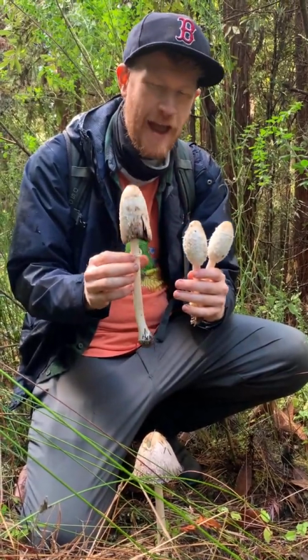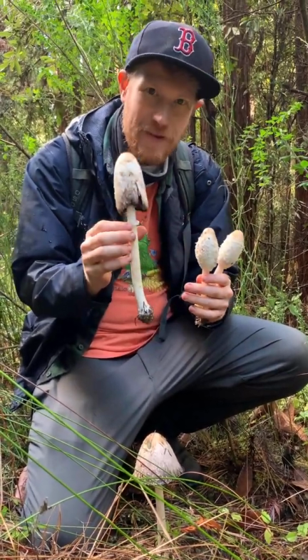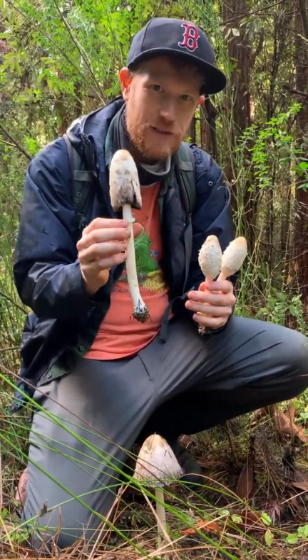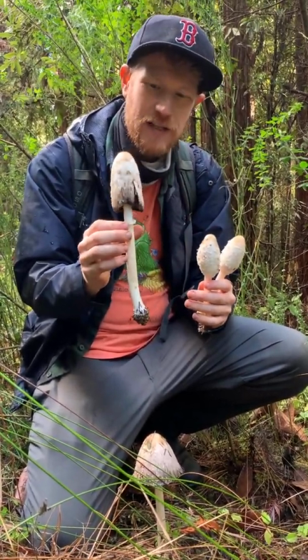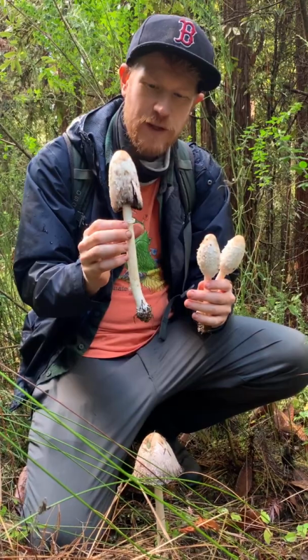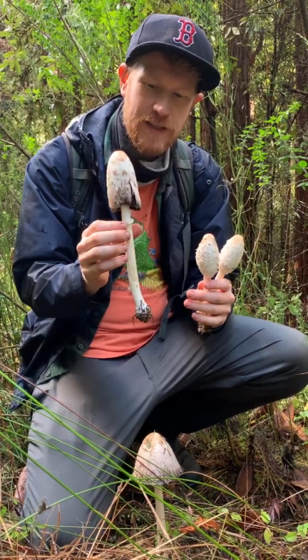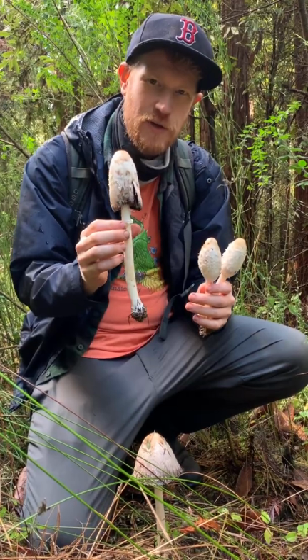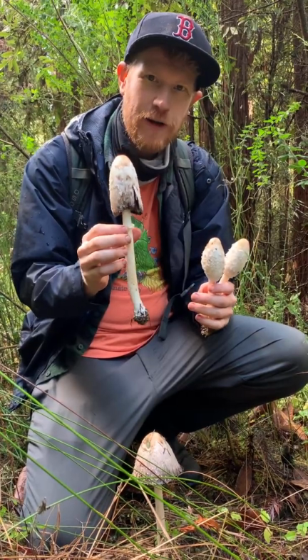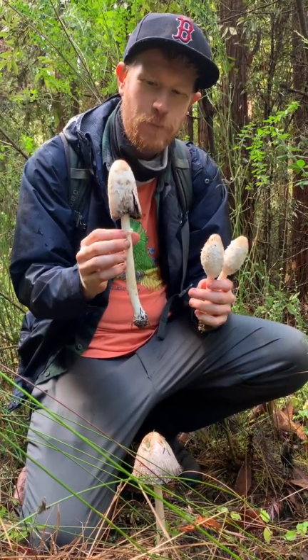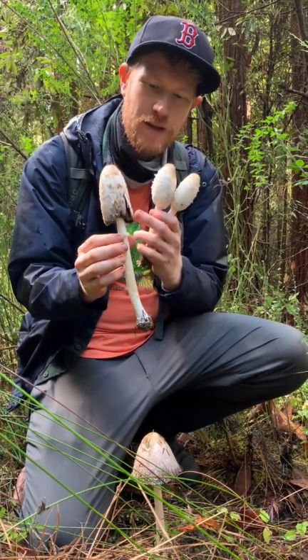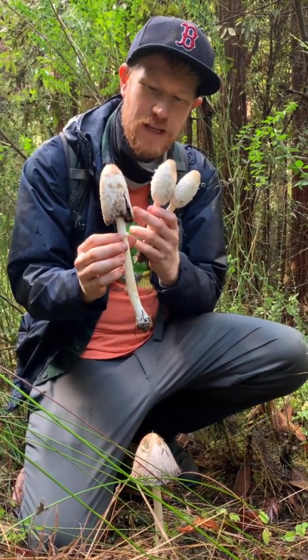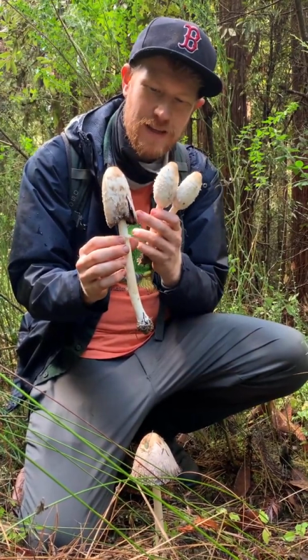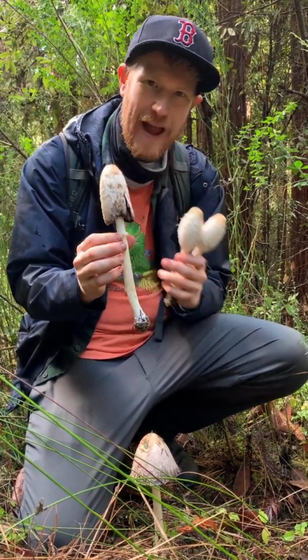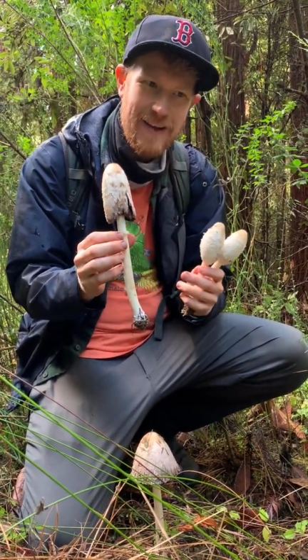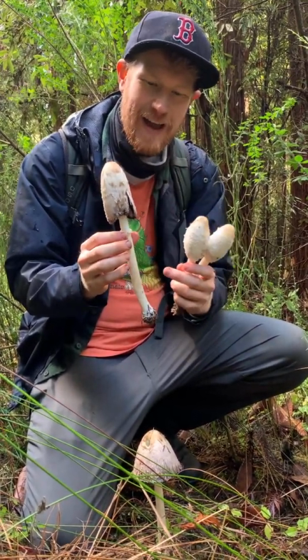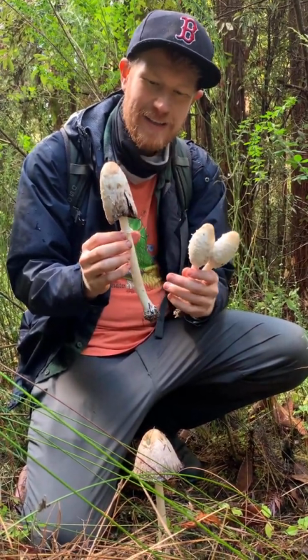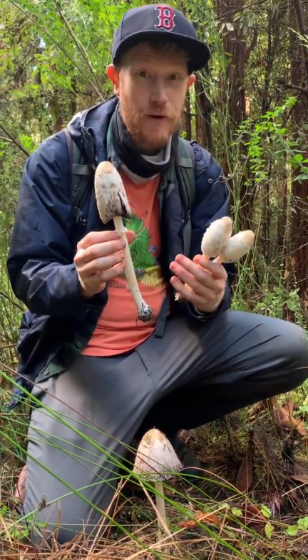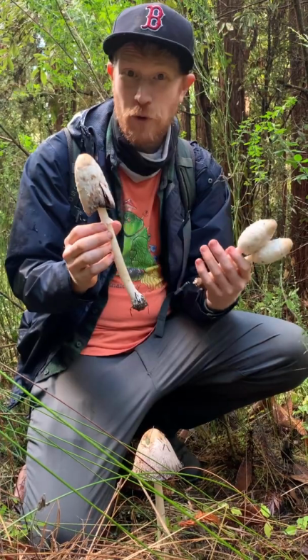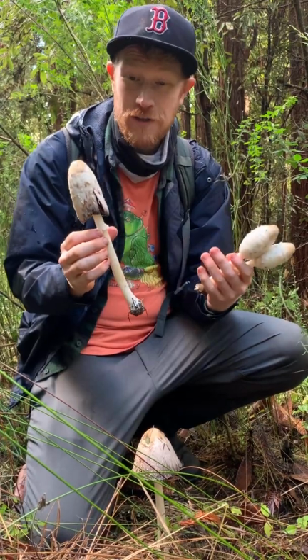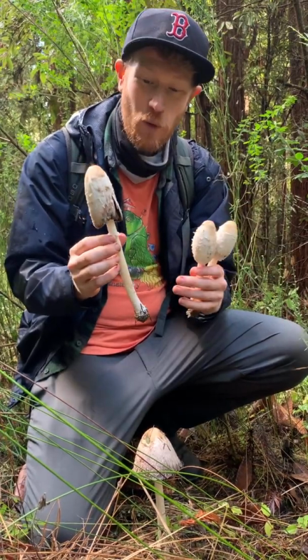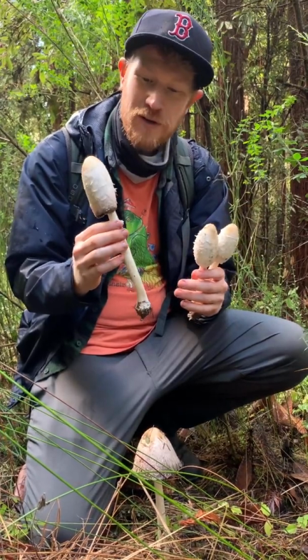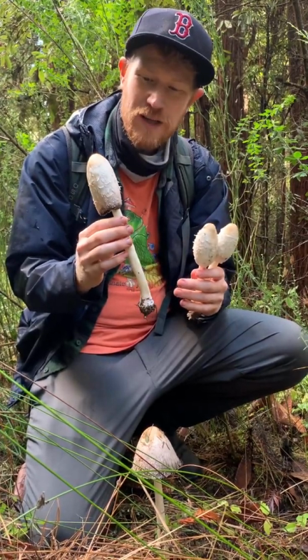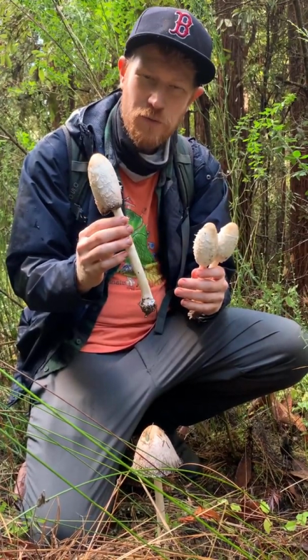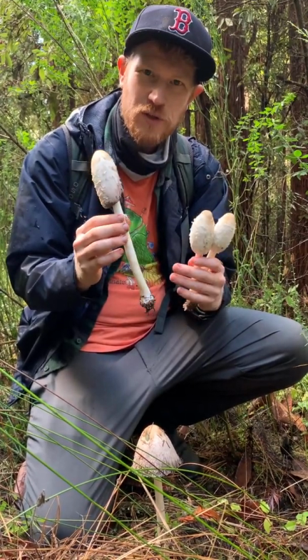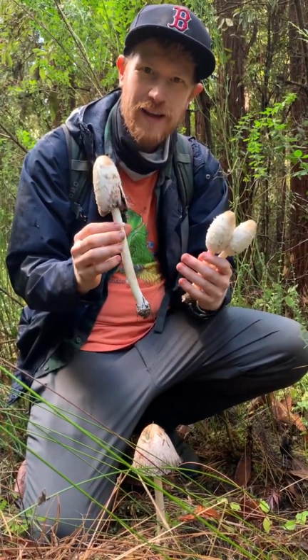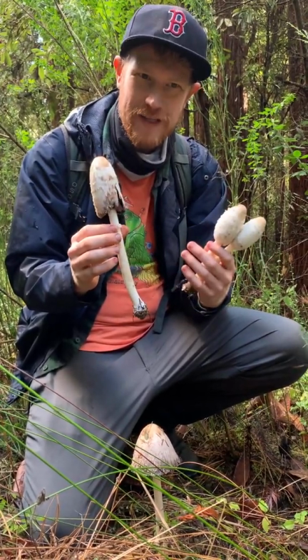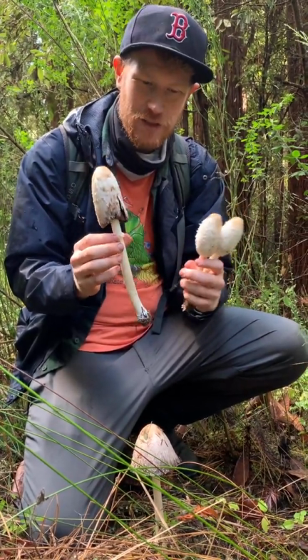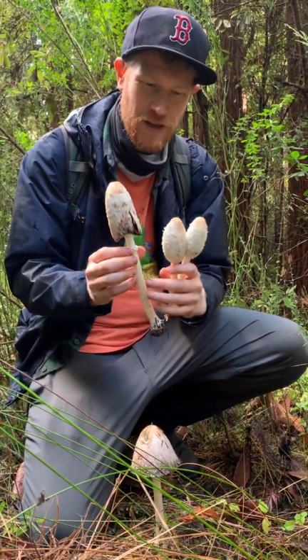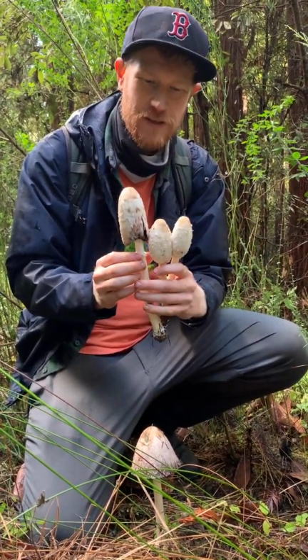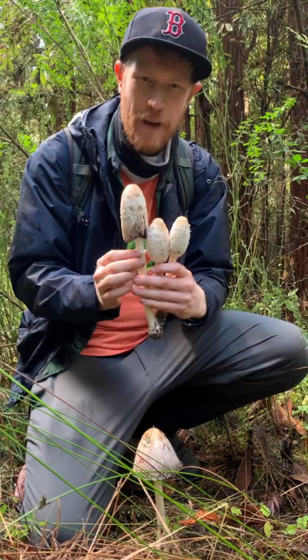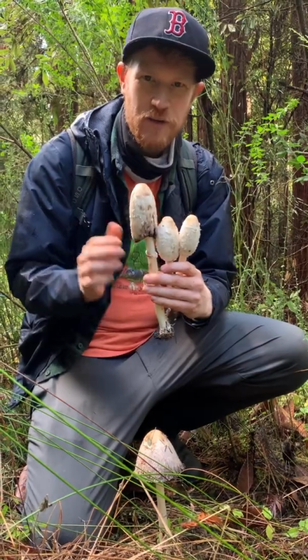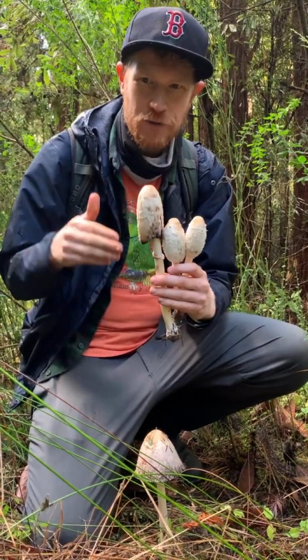And even when it starts to deliquesce like this, you can bring it home and use the black ink either for art, or you can use it as a substitute for squid ink in pasta dishes. But this is an absolutely delicious mushroom.